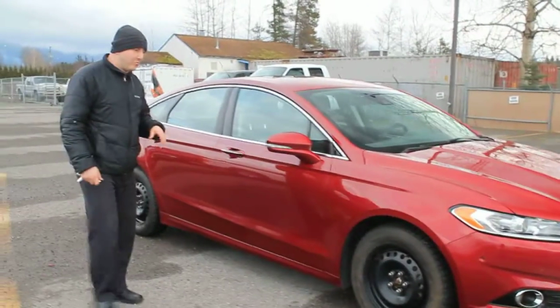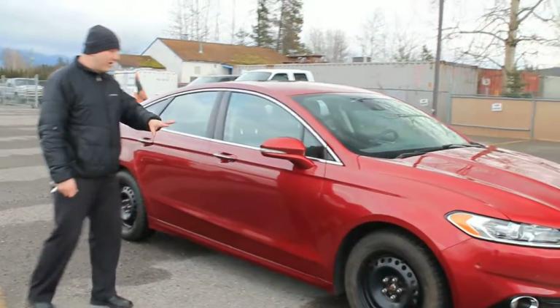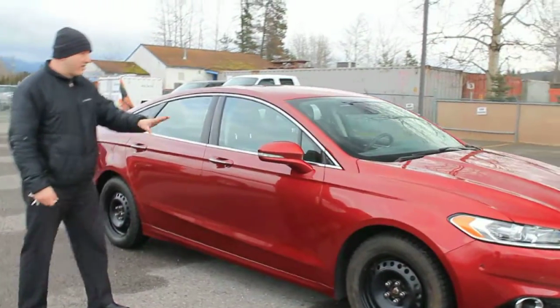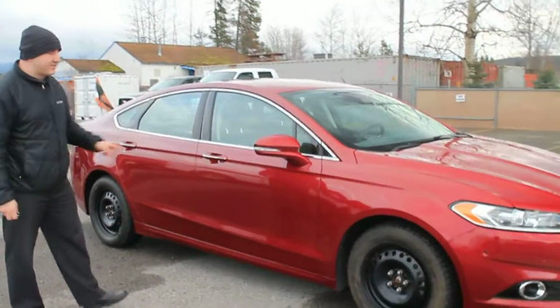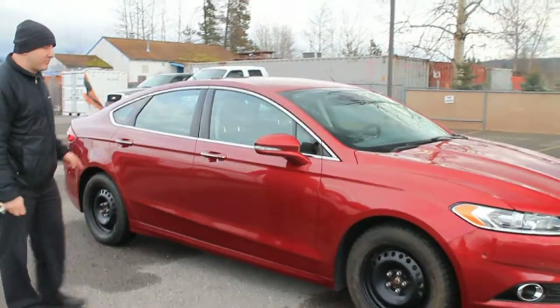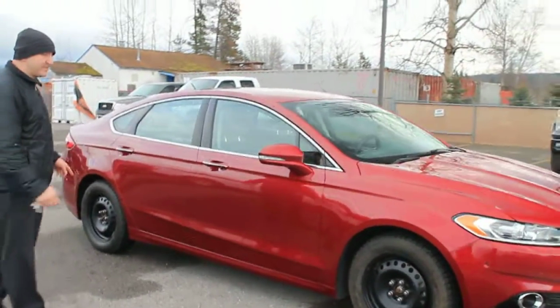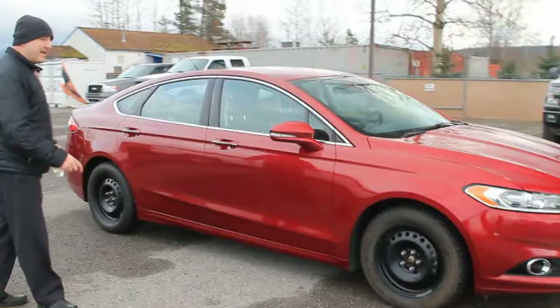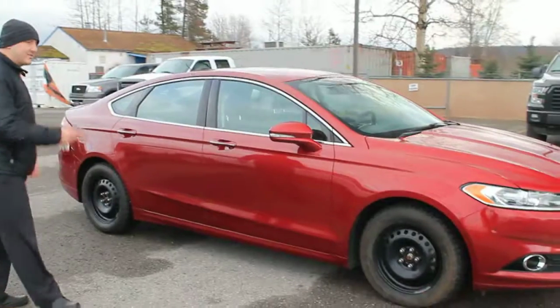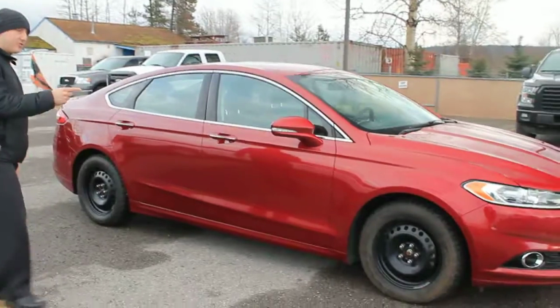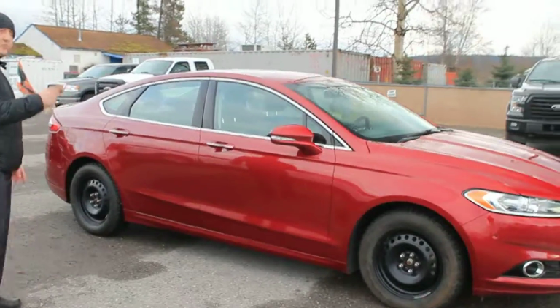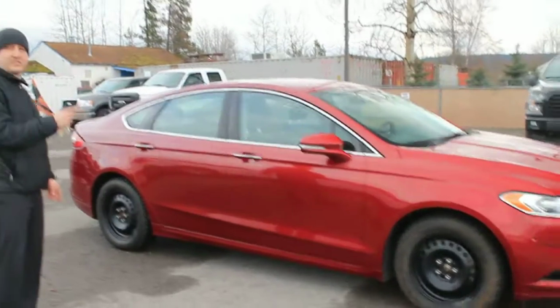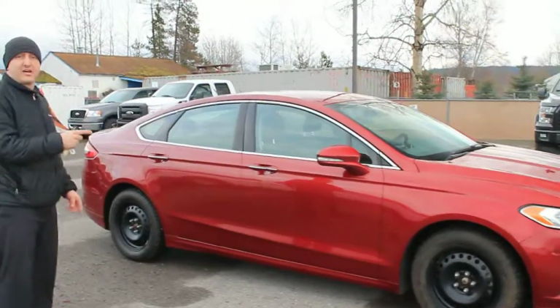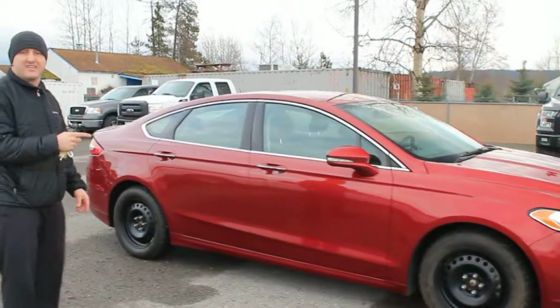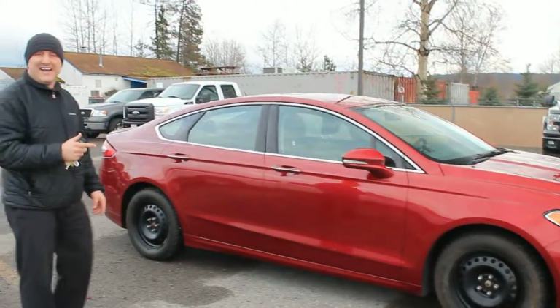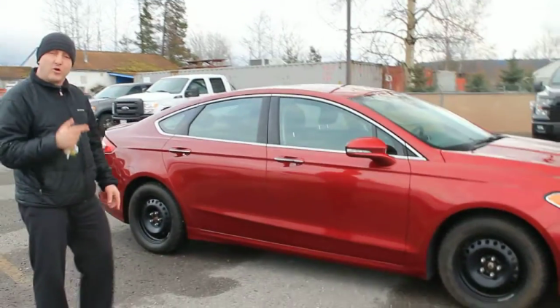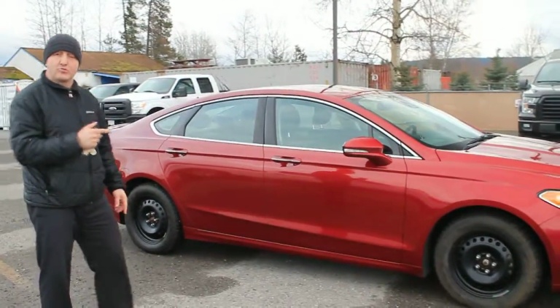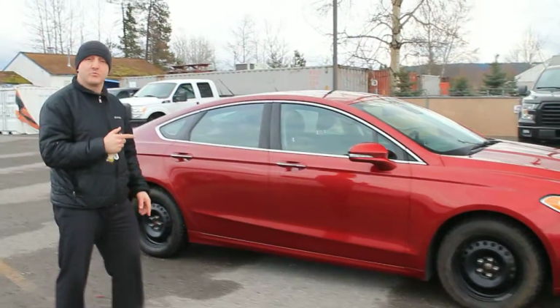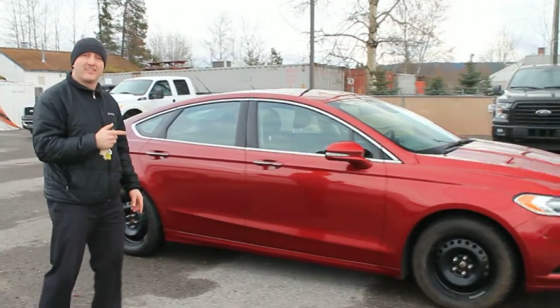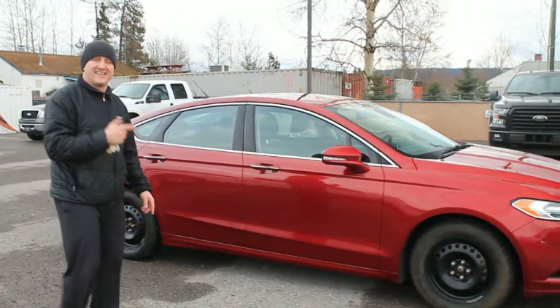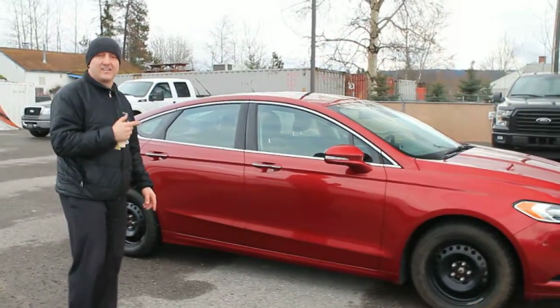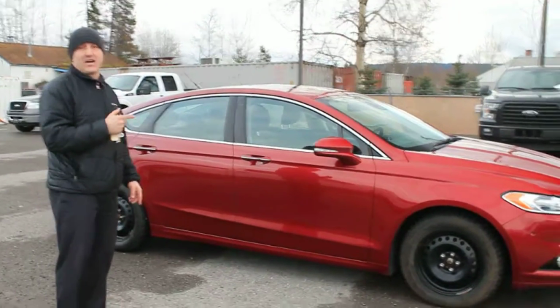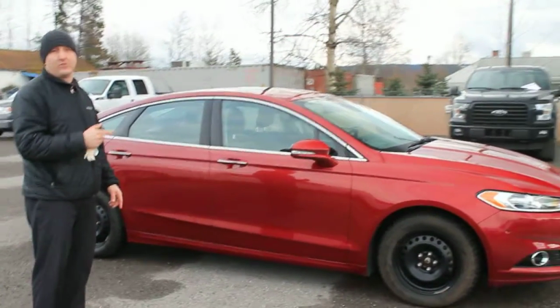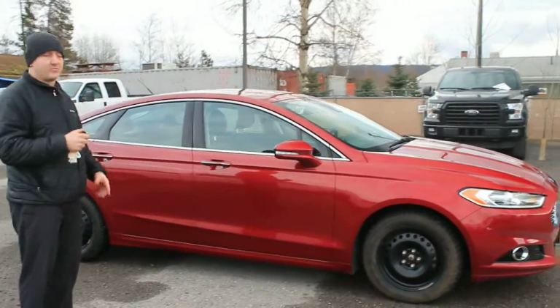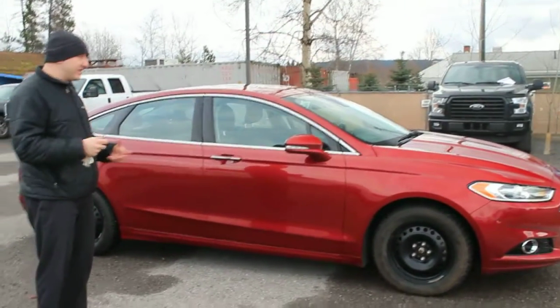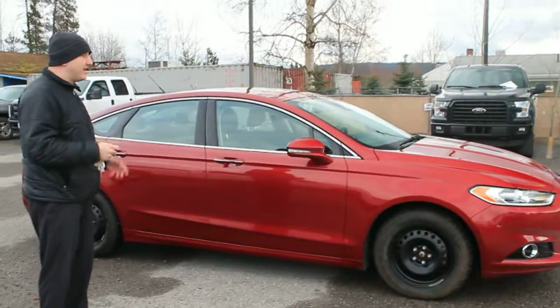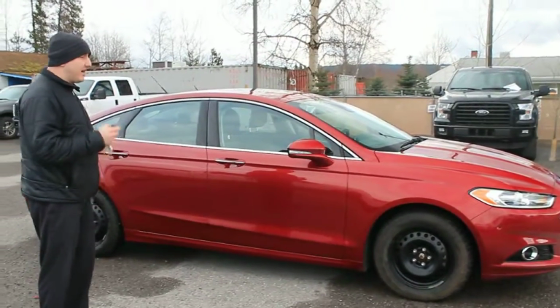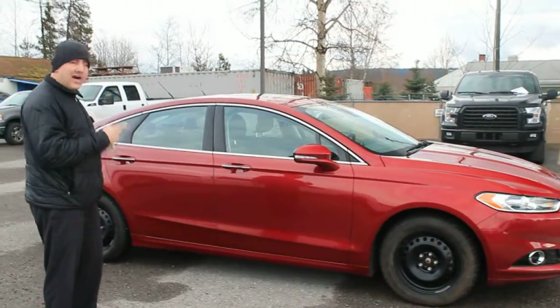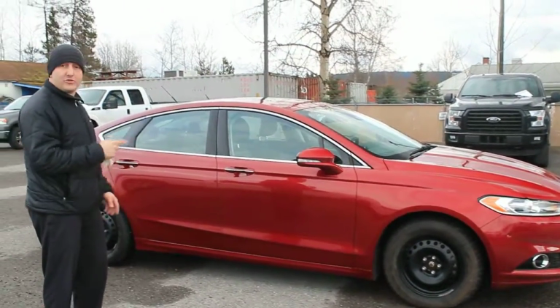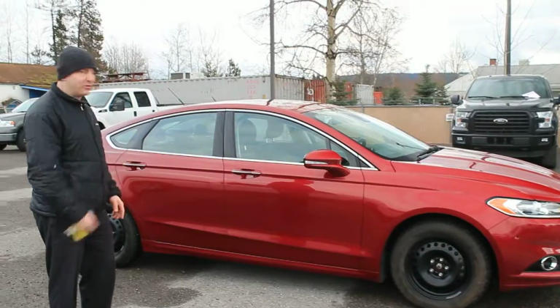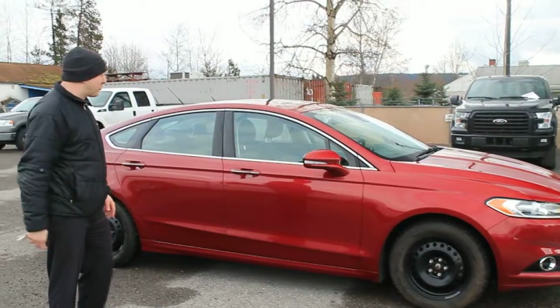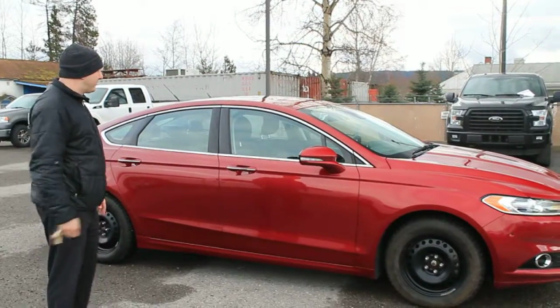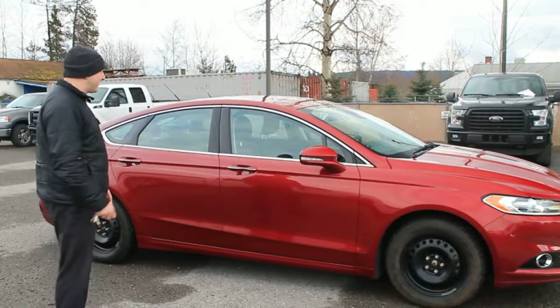Walking around the side, we can see it has winter rims and tires. It also comes with 19-inch alloys — some nice alloys with low-profile tires.